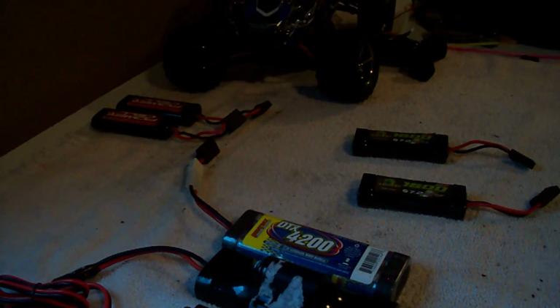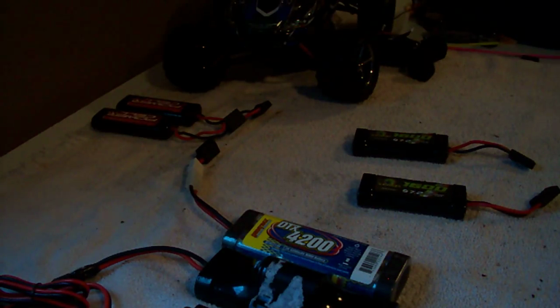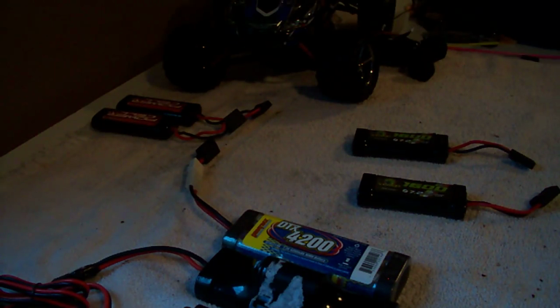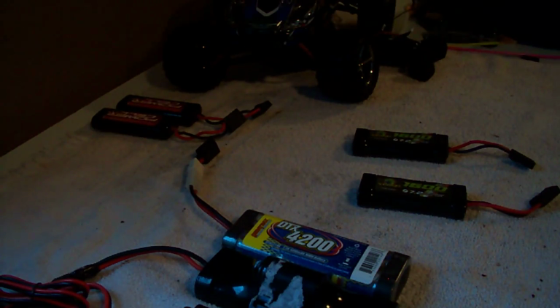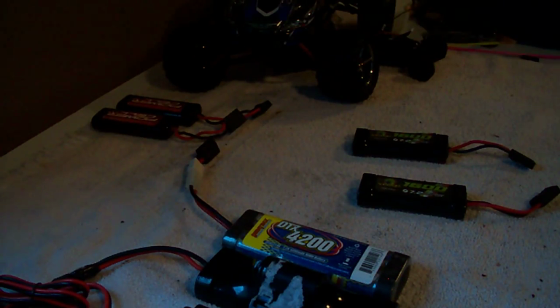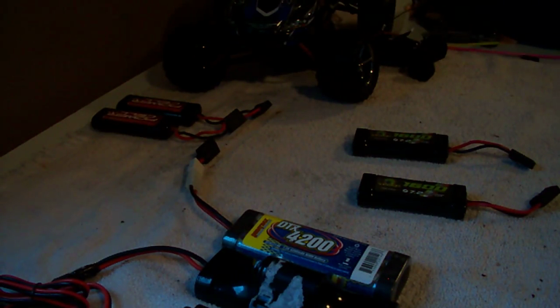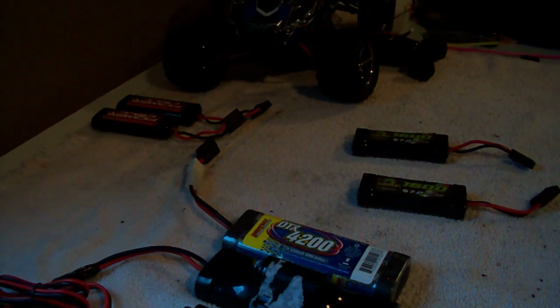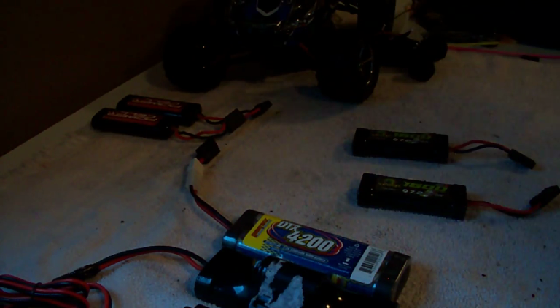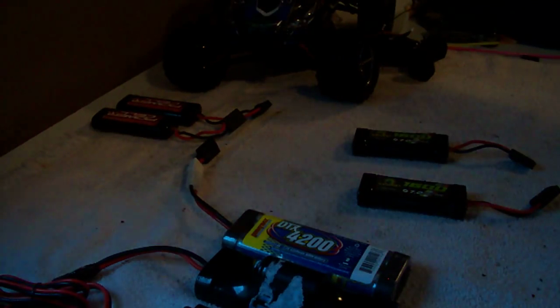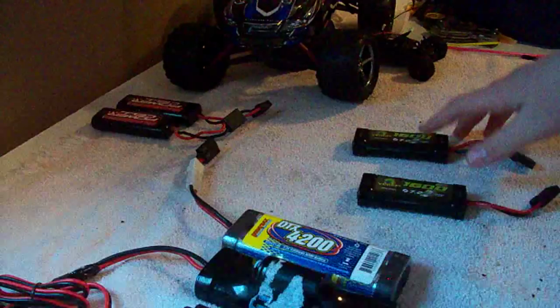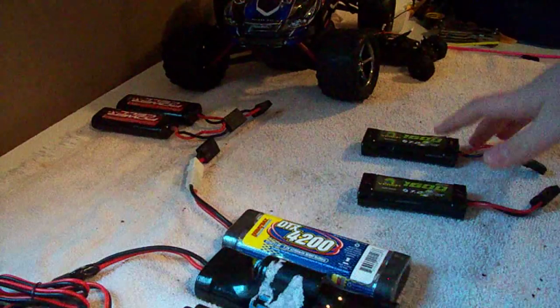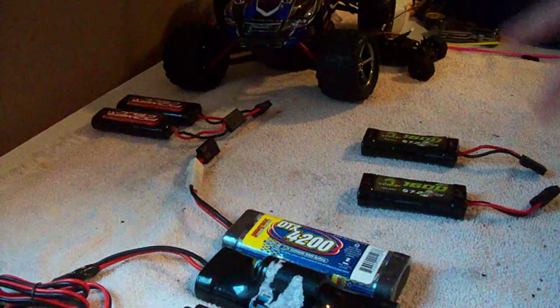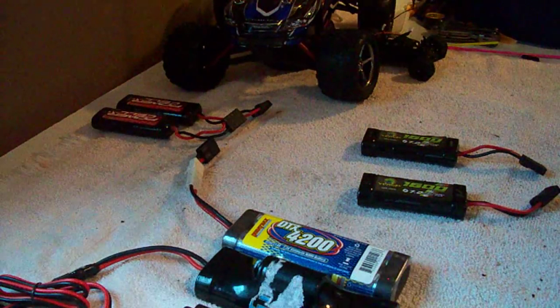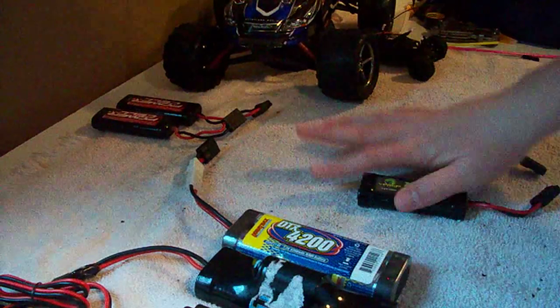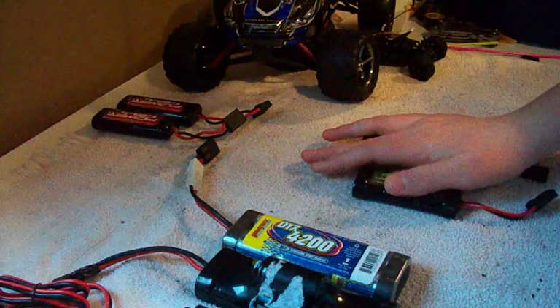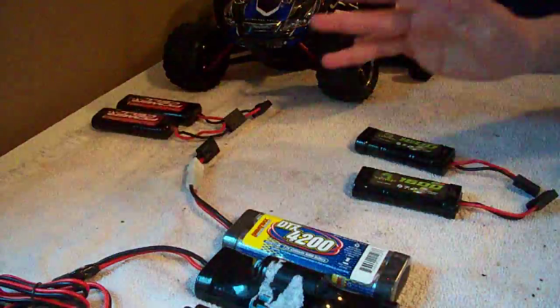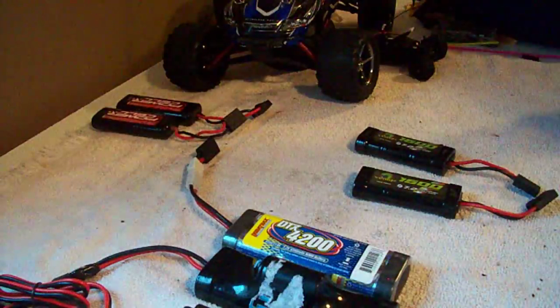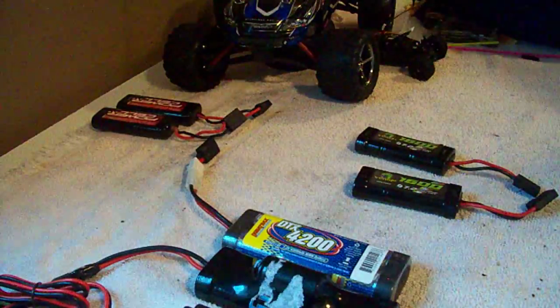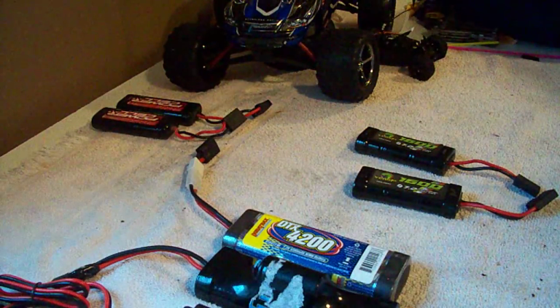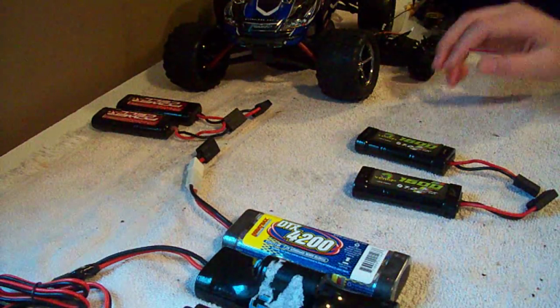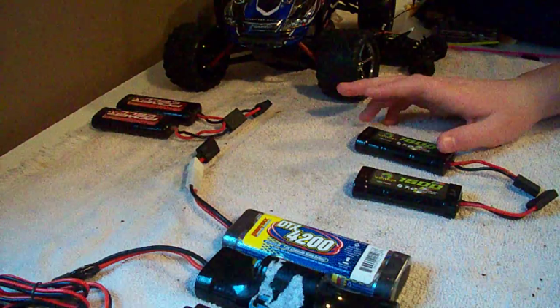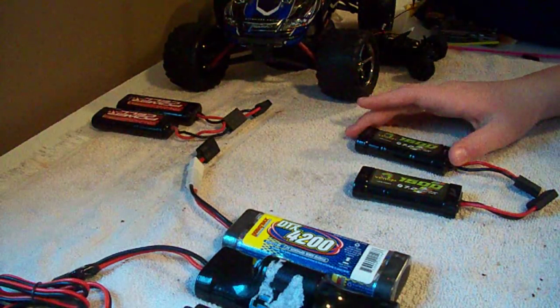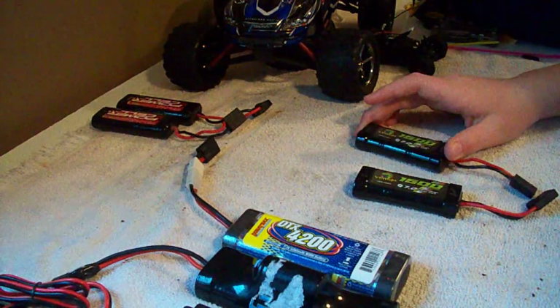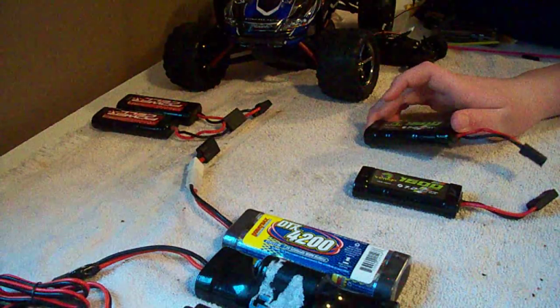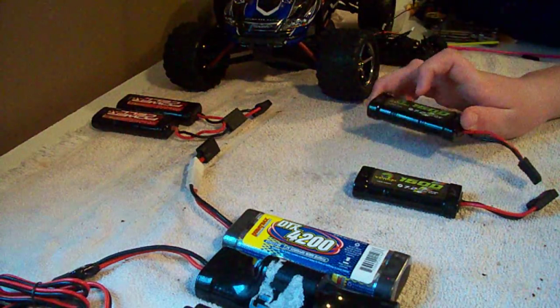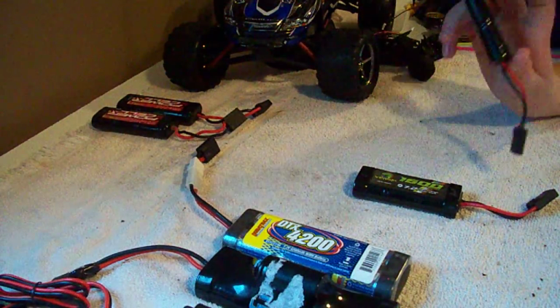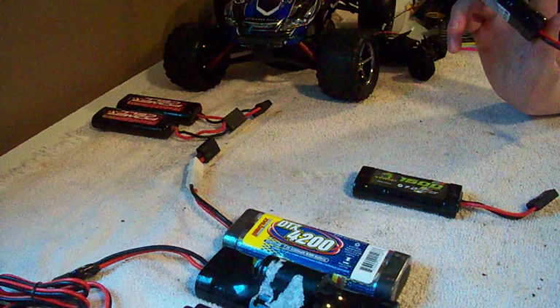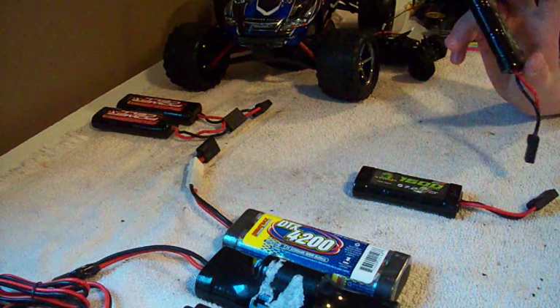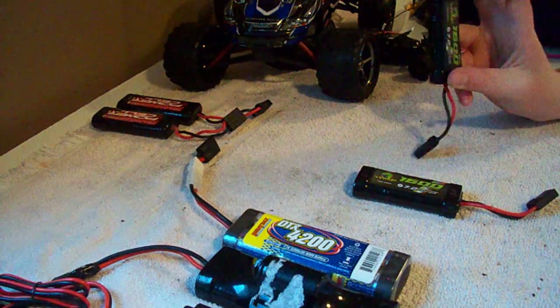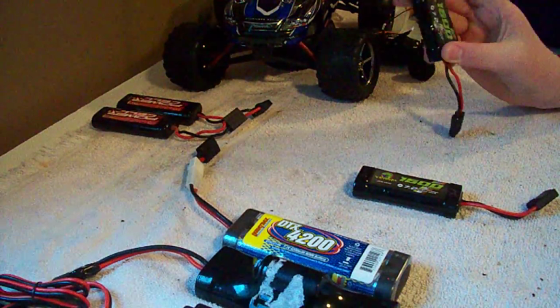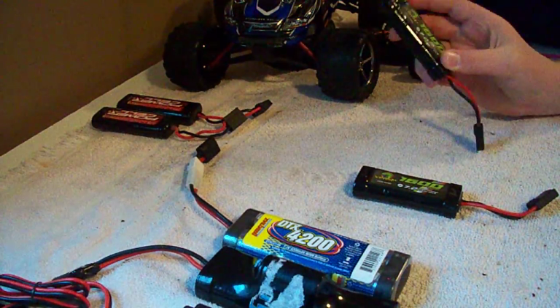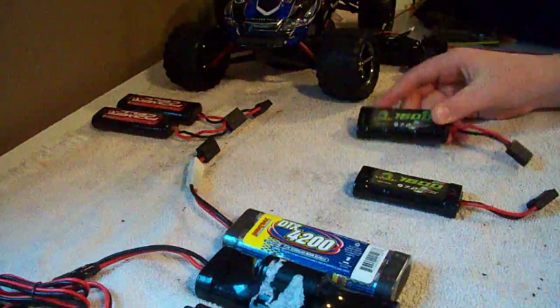All right, here everybody. I'm going to do a video on nickel metal hydride batteries. To start off, I'm going to cover voltage.